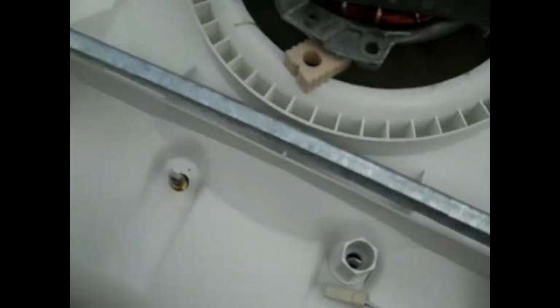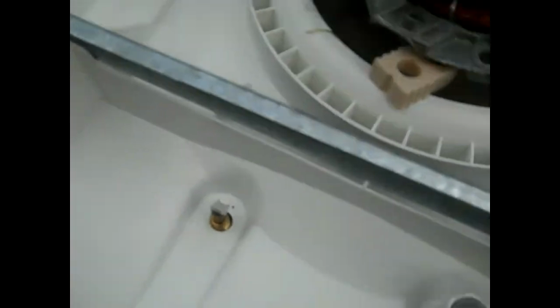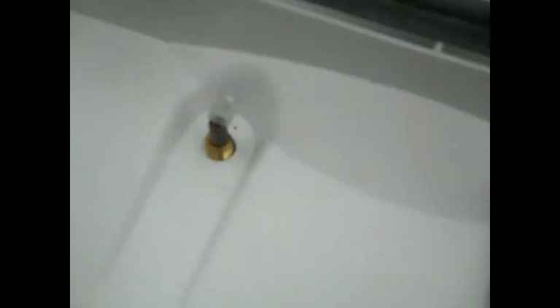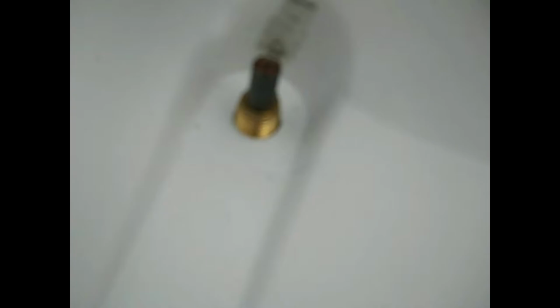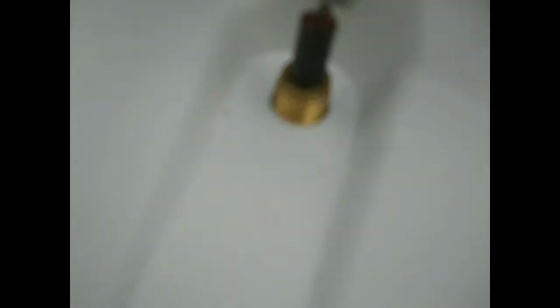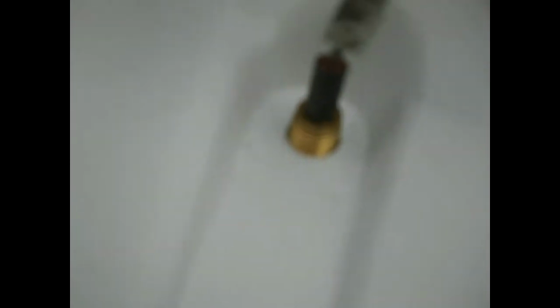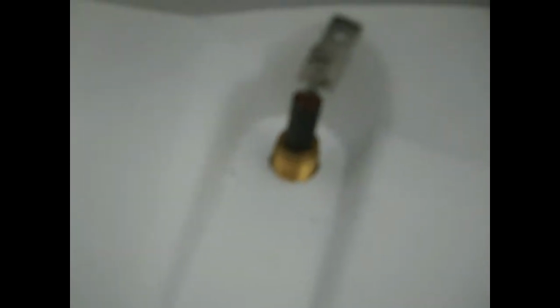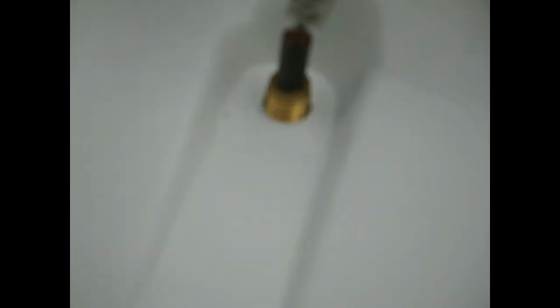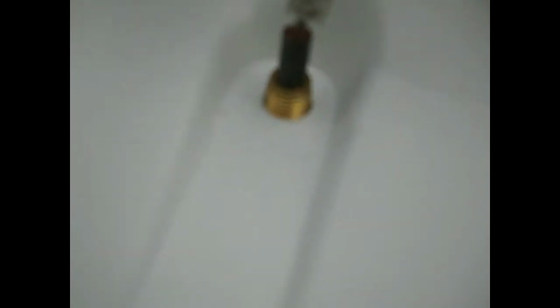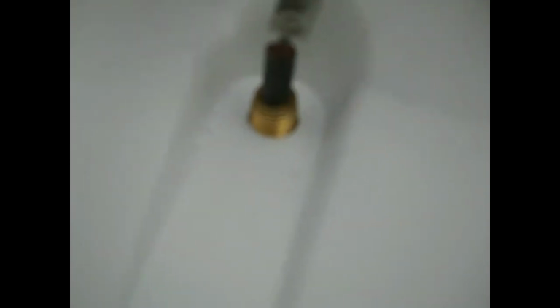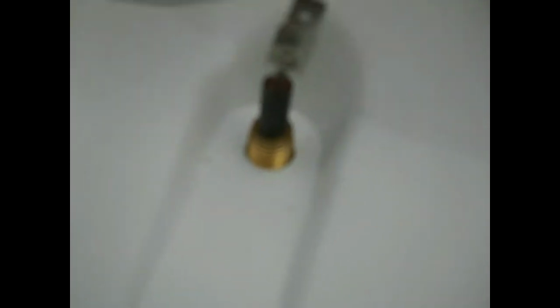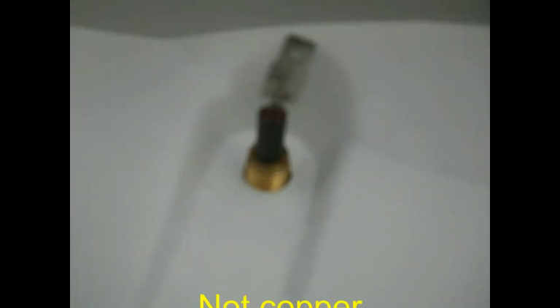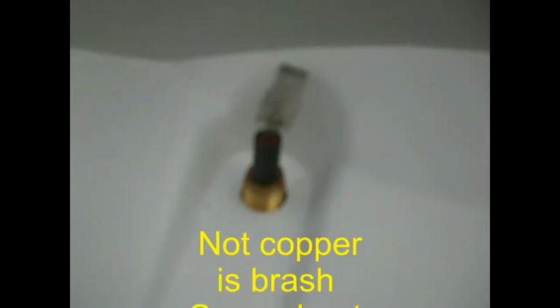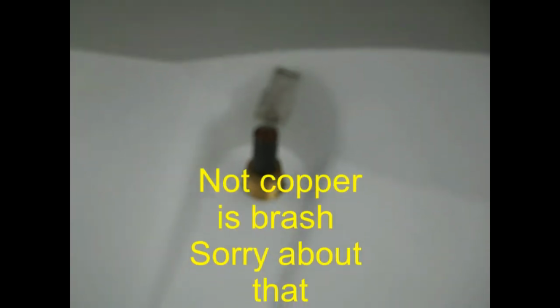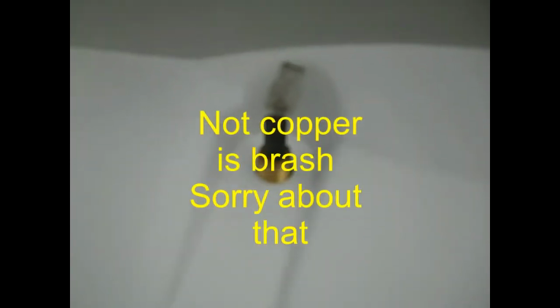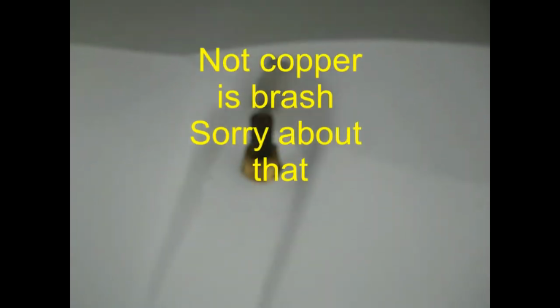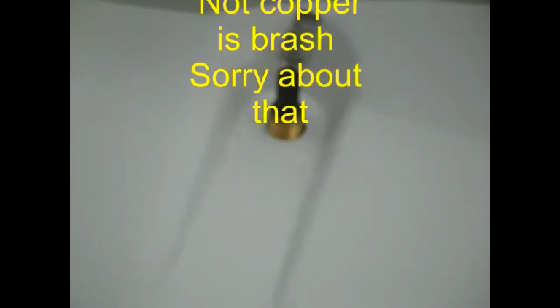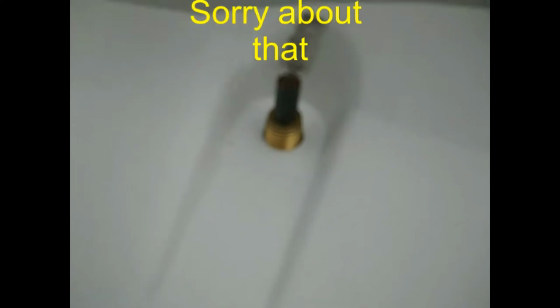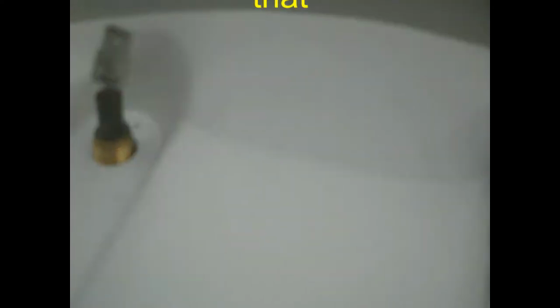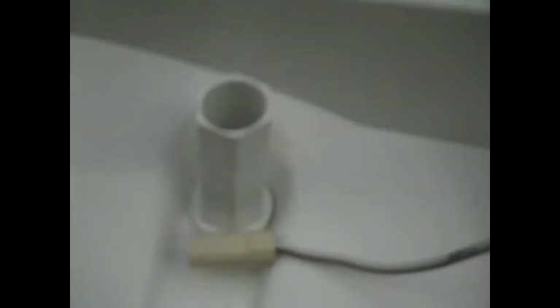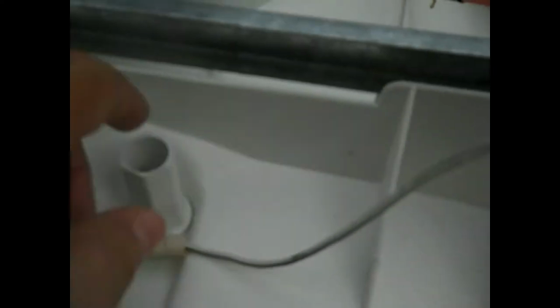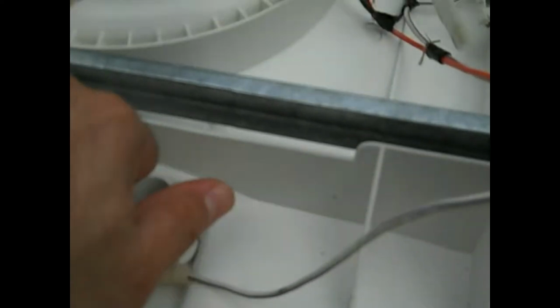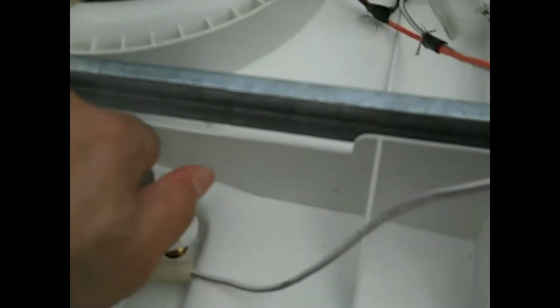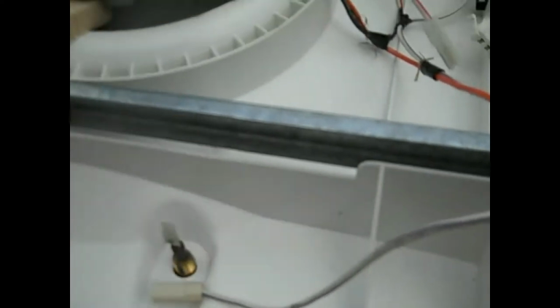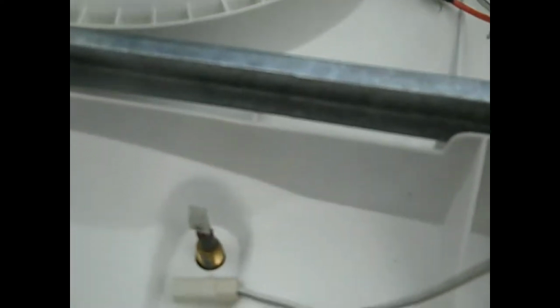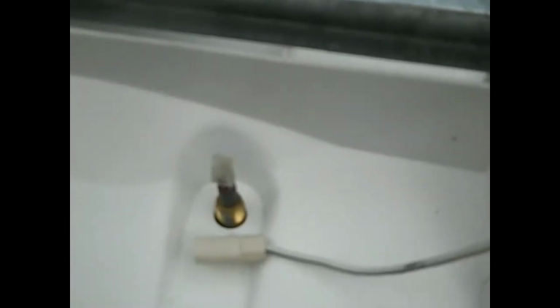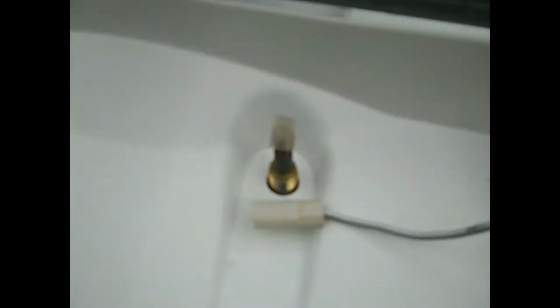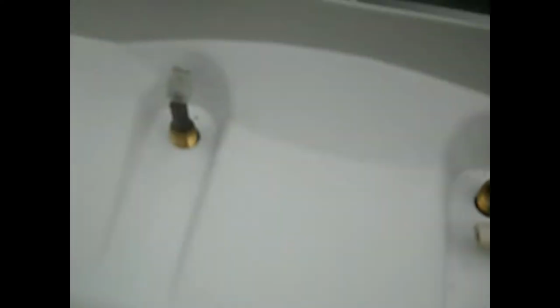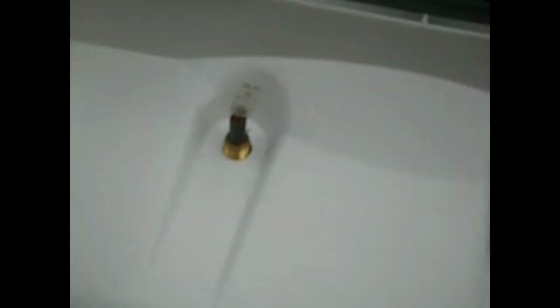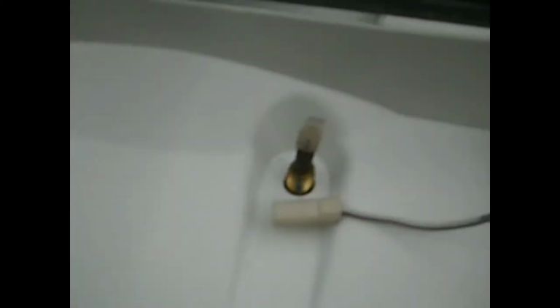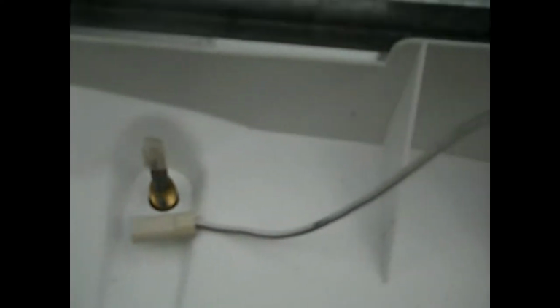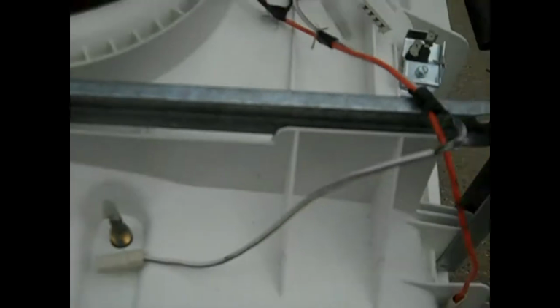As you can see, that's a nice piece of copper right there — camera's not gonna focus, but there's another one over here too. That's what we're going for.